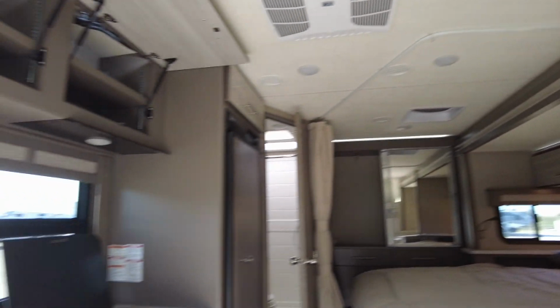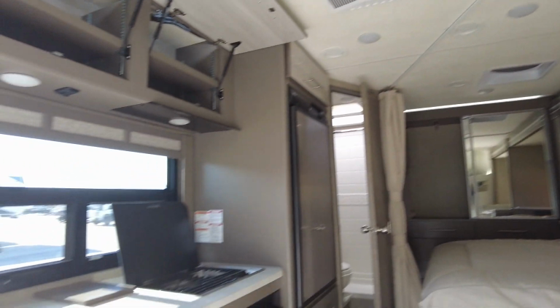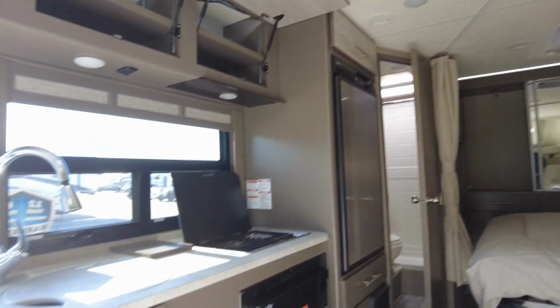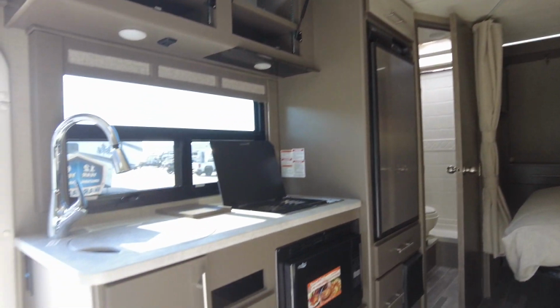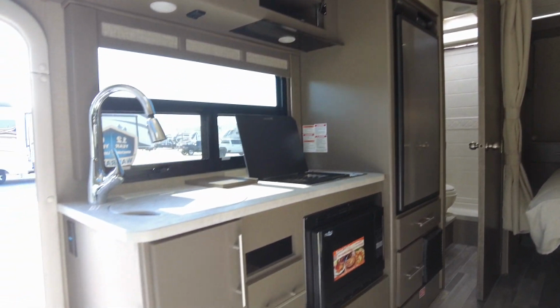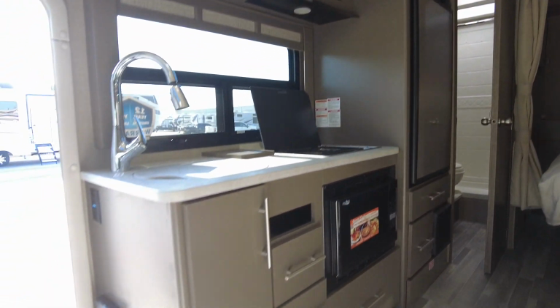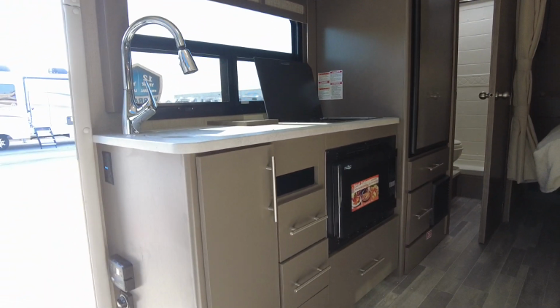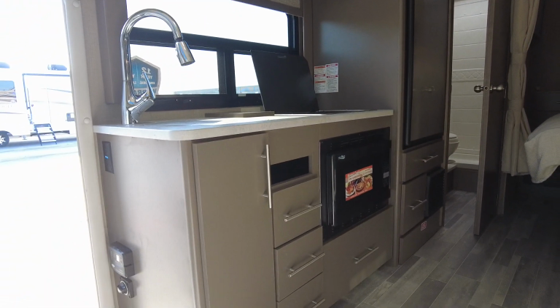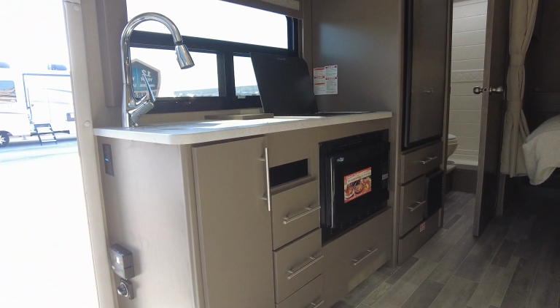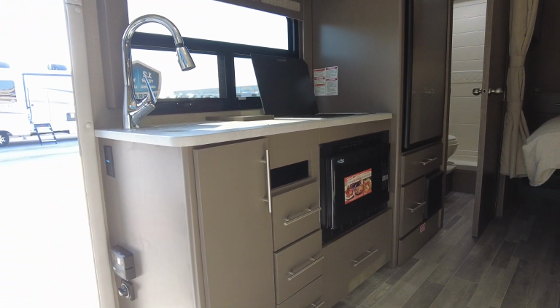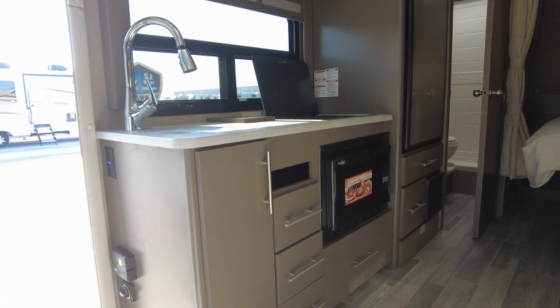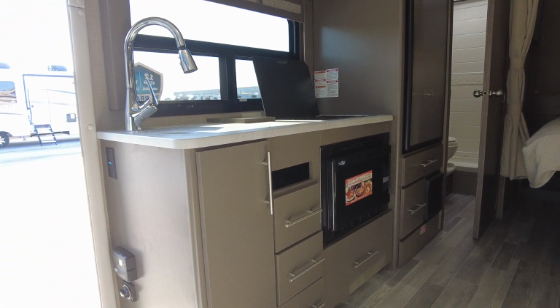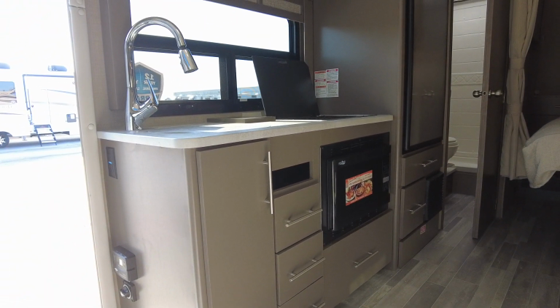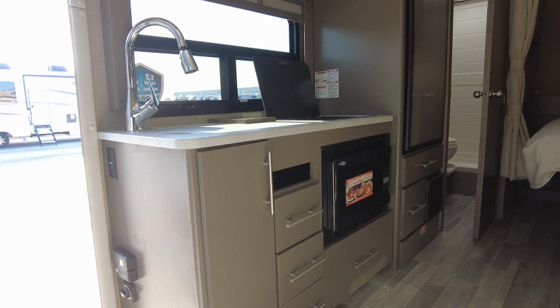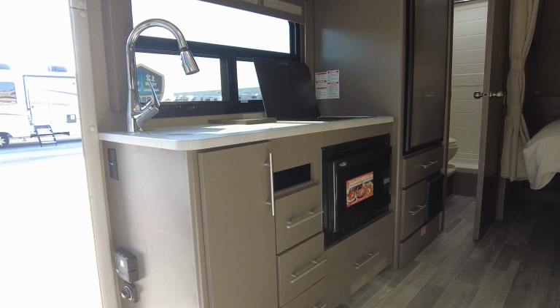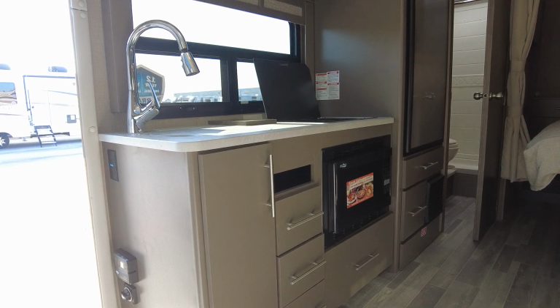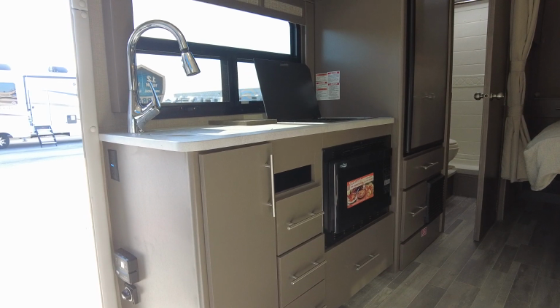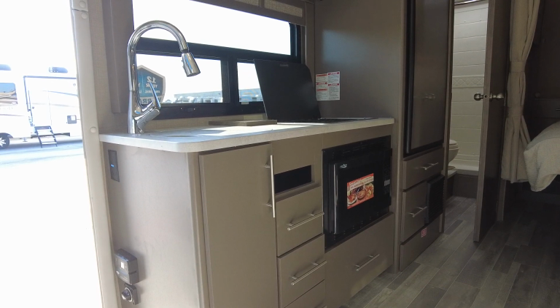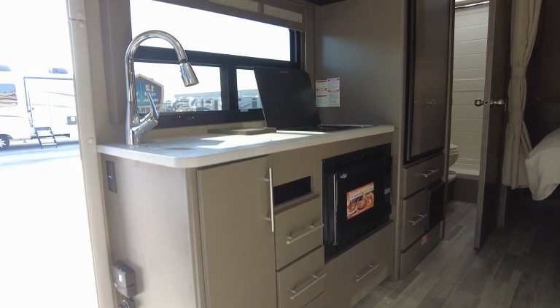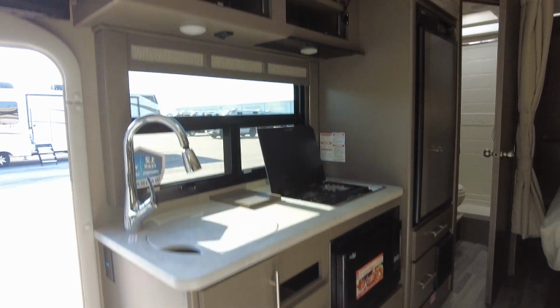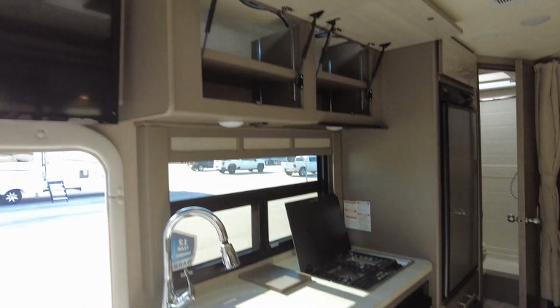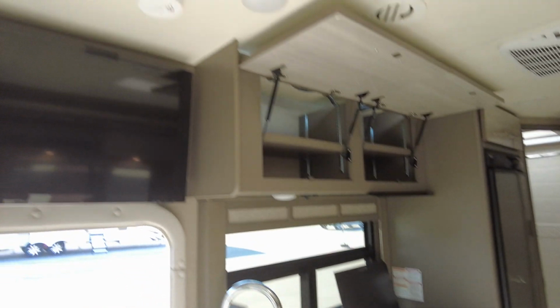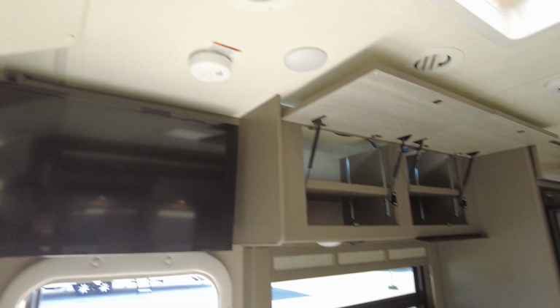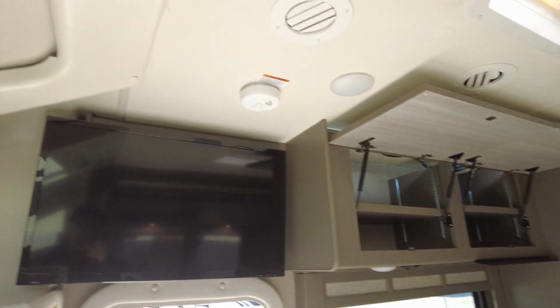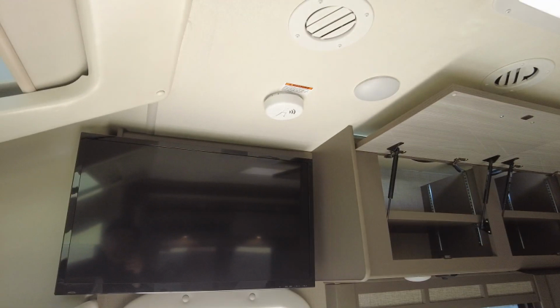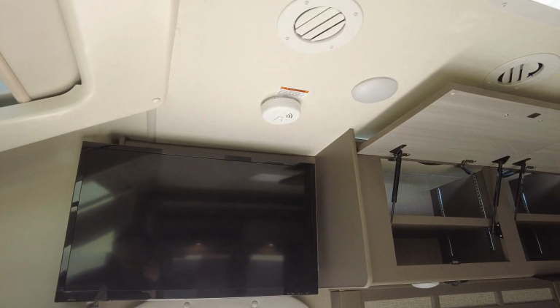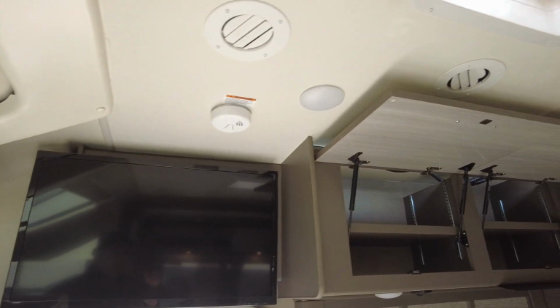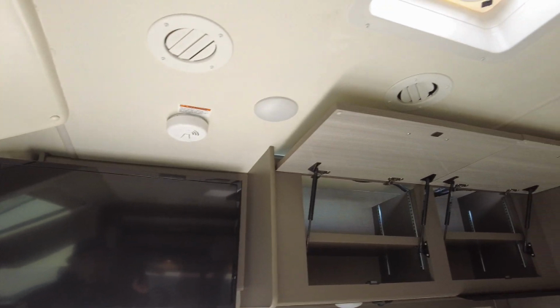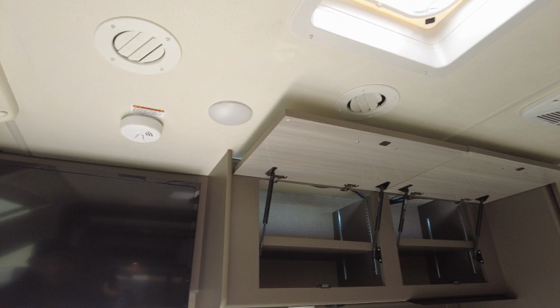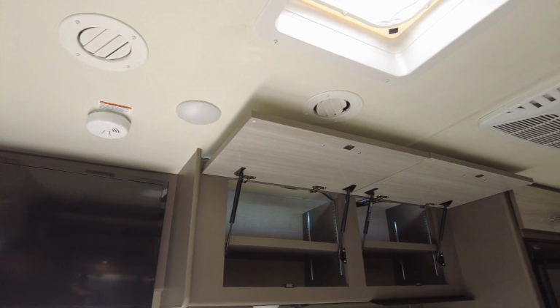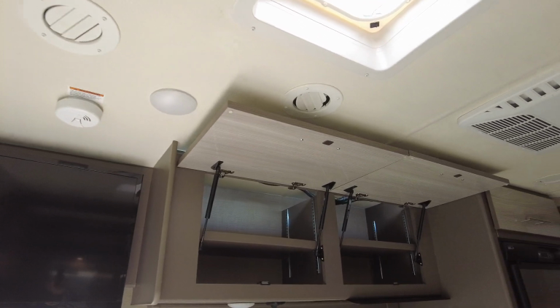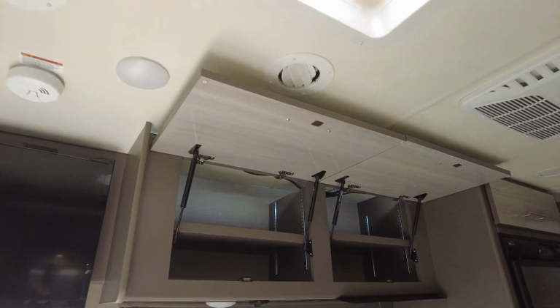Right here we have the kitchen — microwave, range, TV, and storage up top.